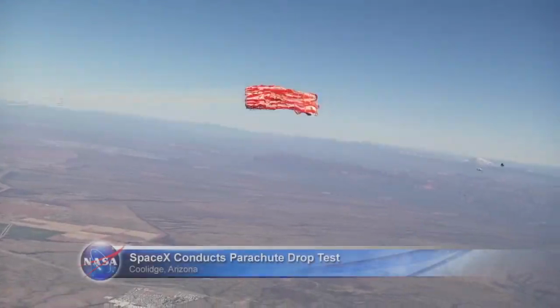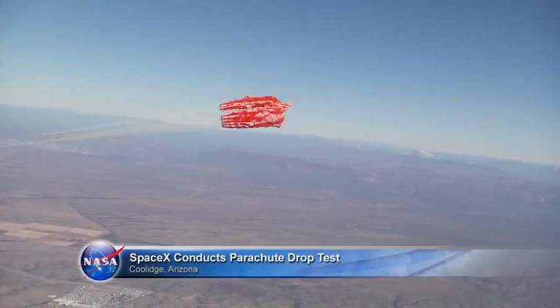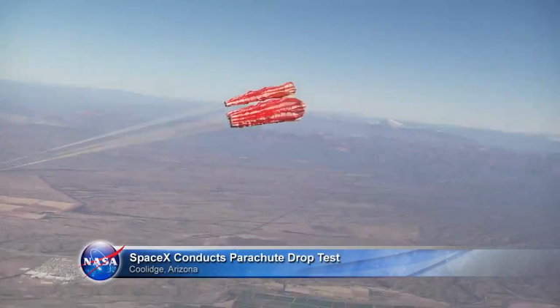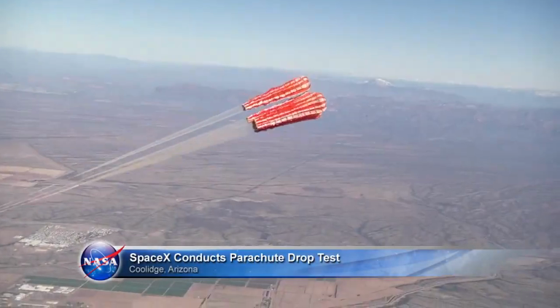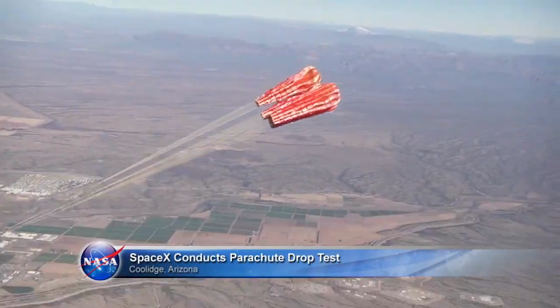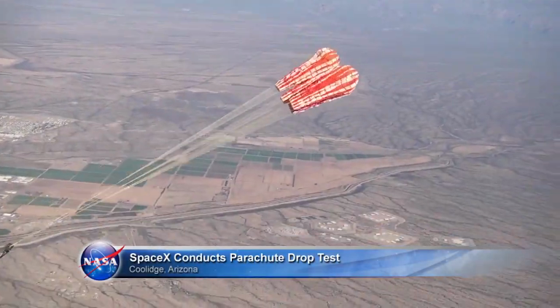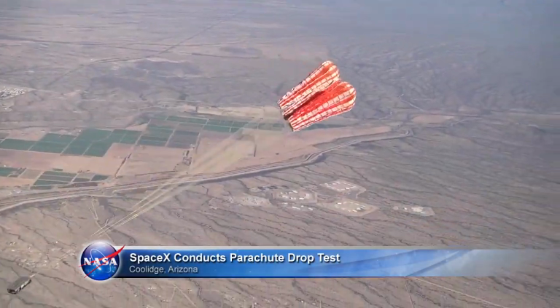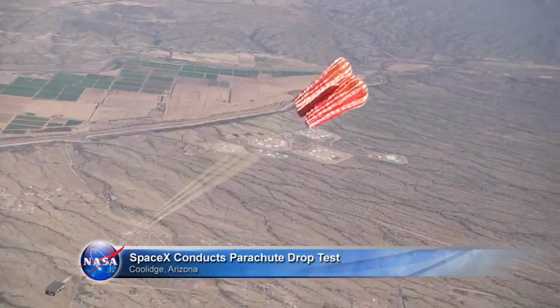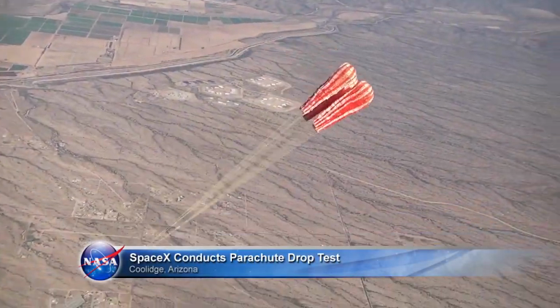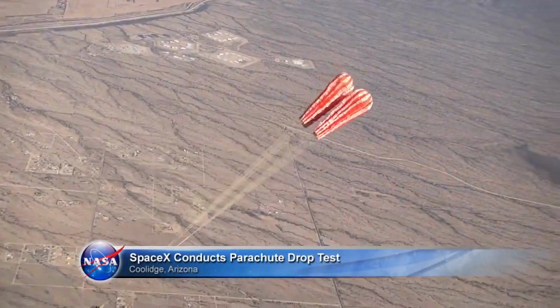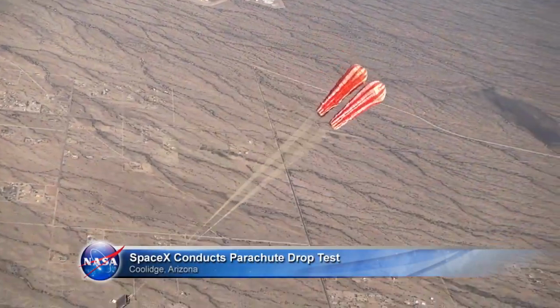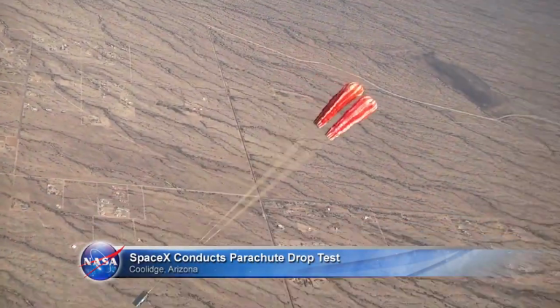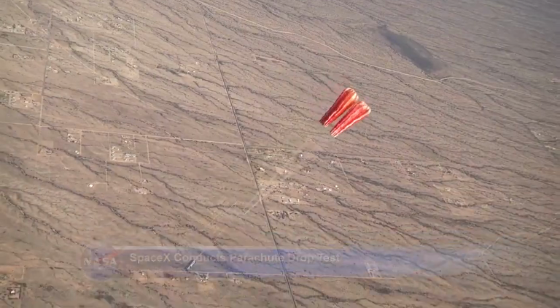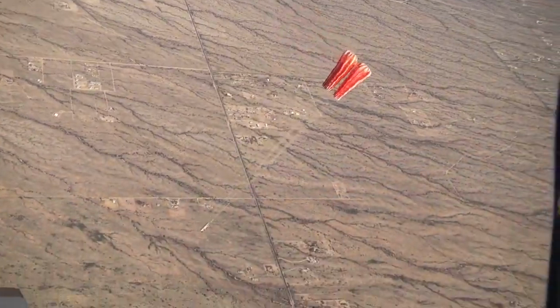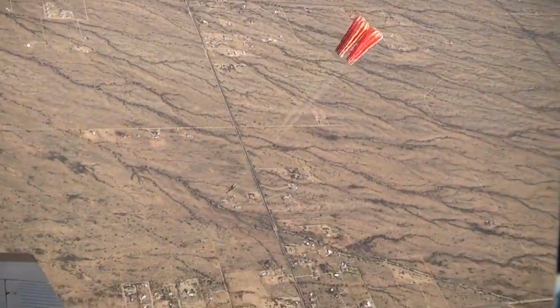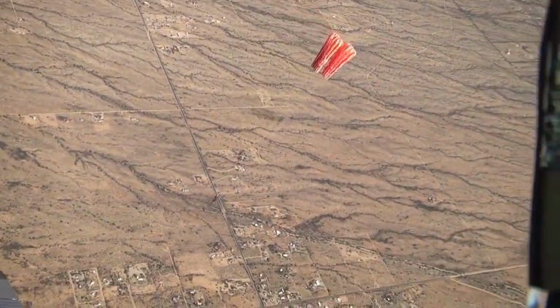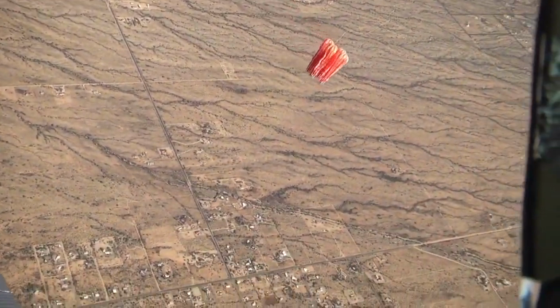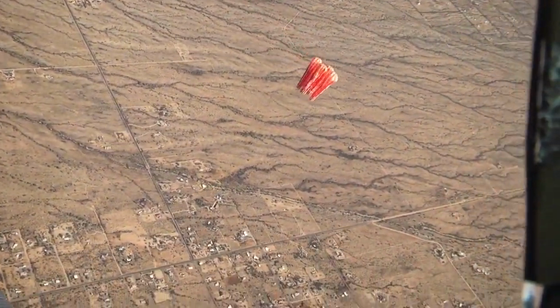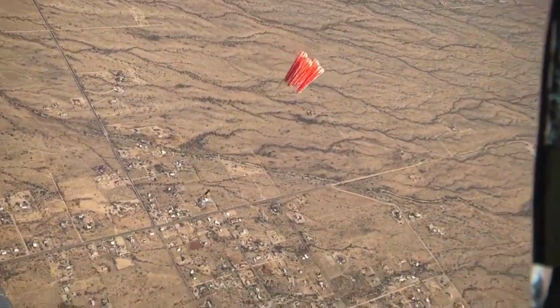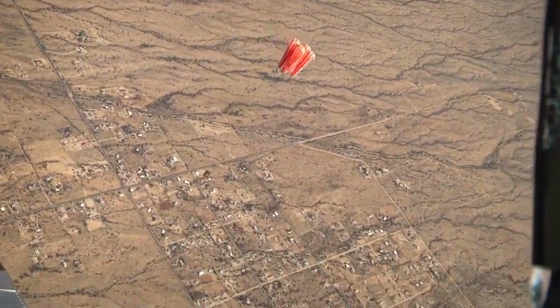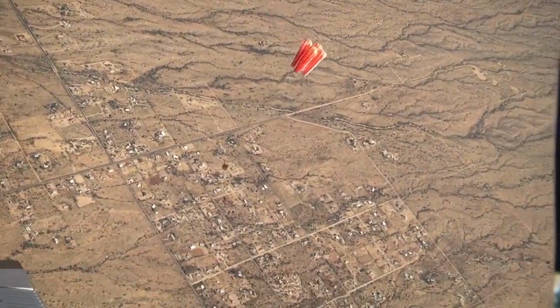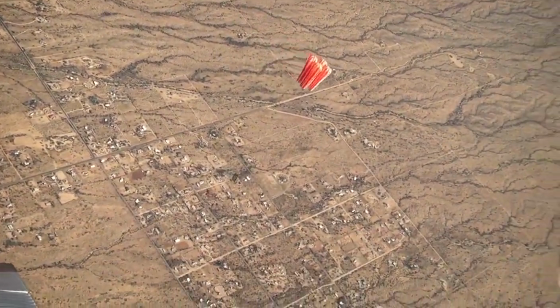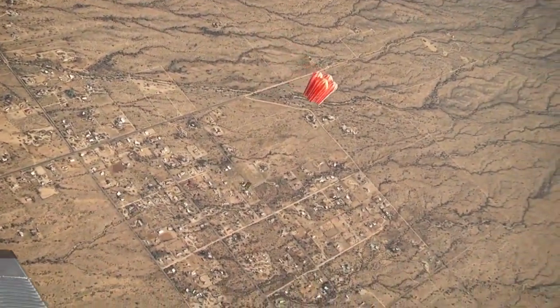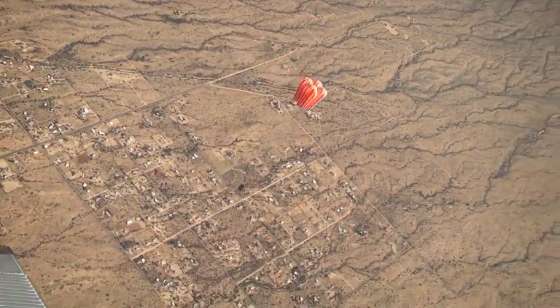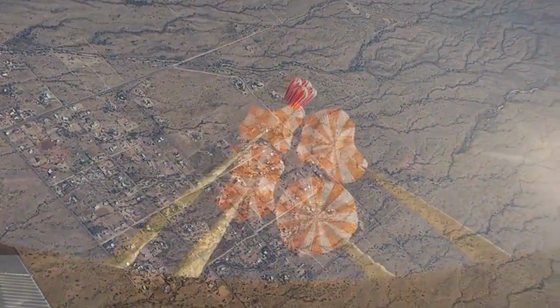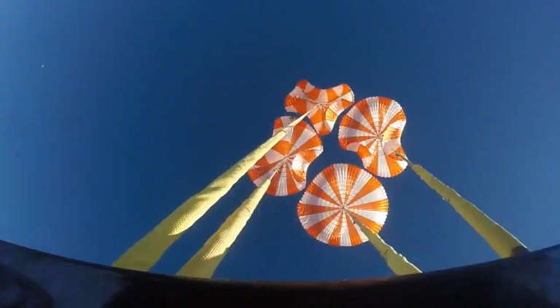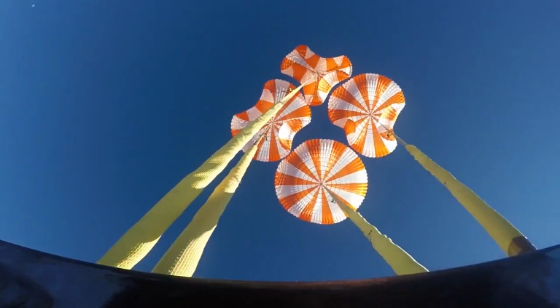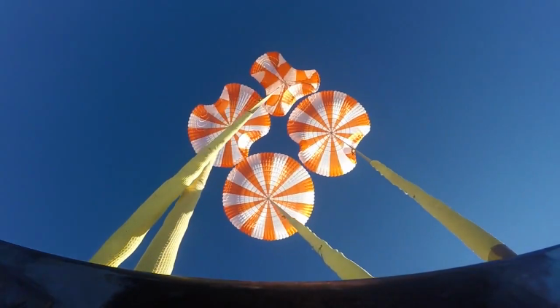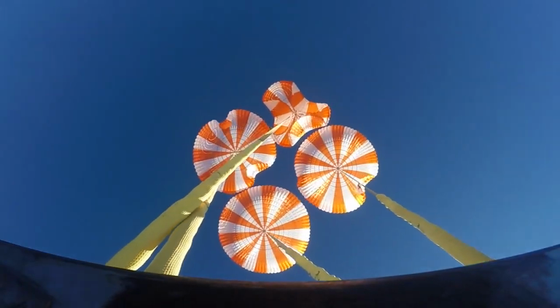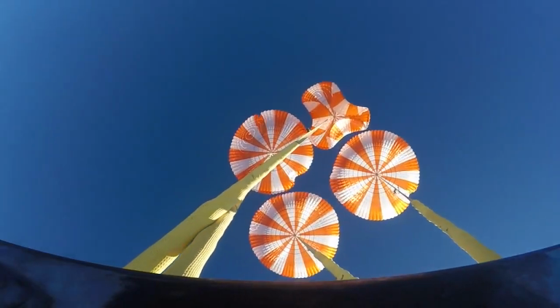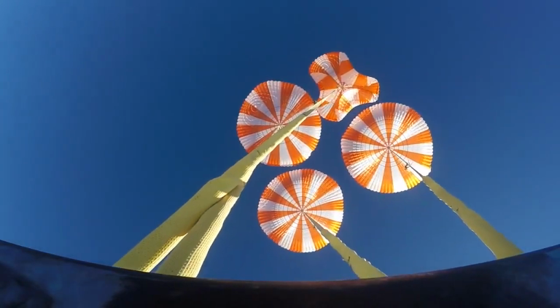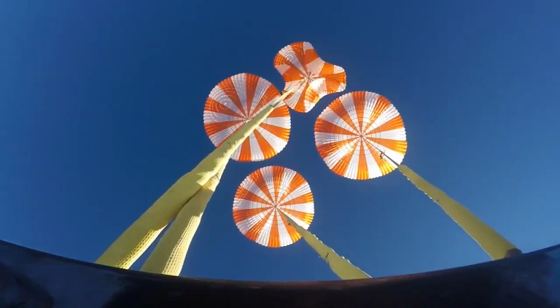SpaceX performed a successful test of its parachute system for the Crew Dragon spacecraft near Coolidge, Arizona, as part of its final development and certification work with NASA's Commercial Crew Program.